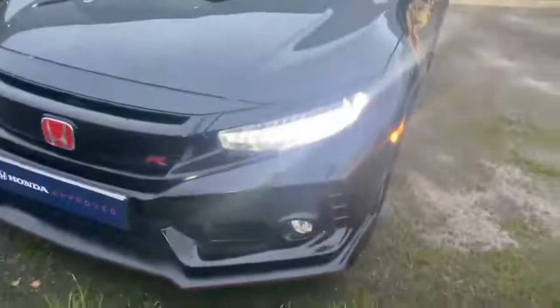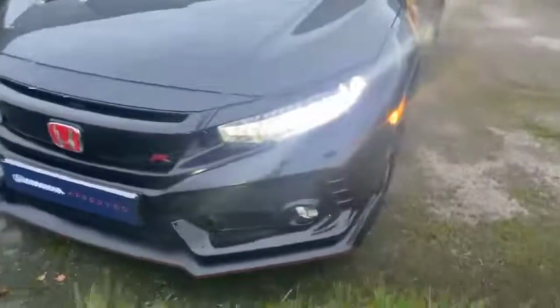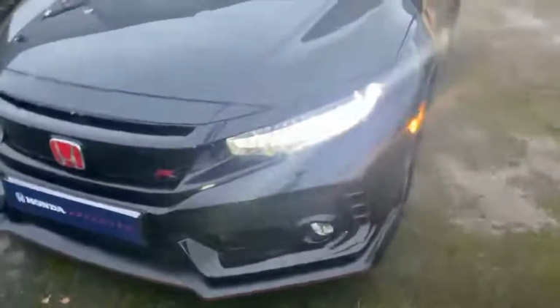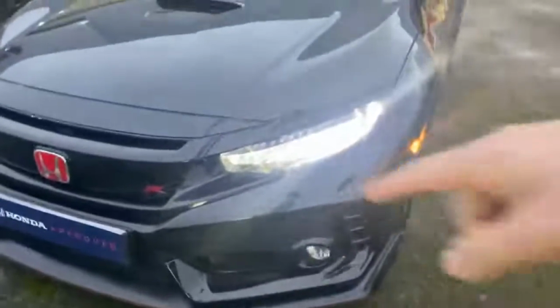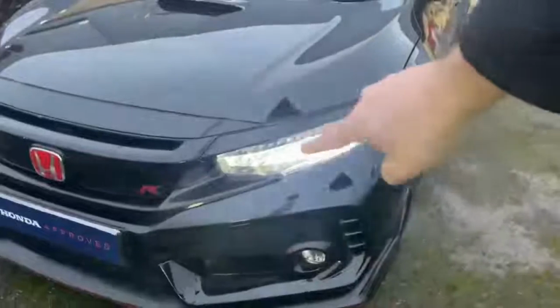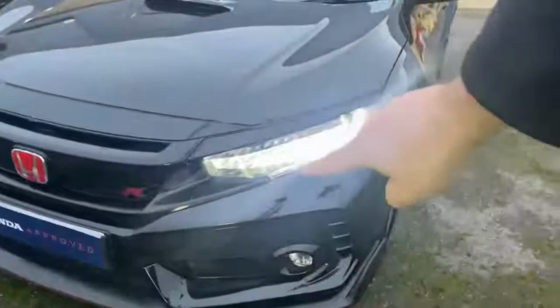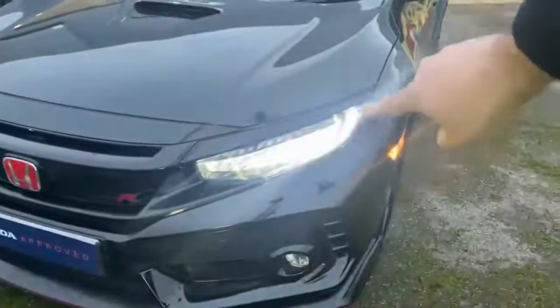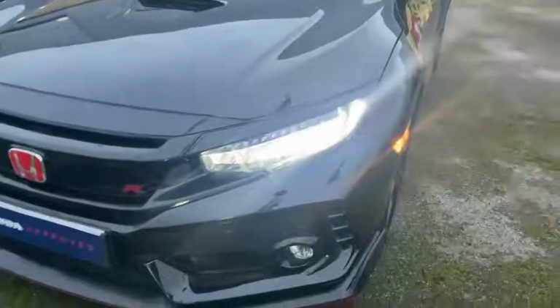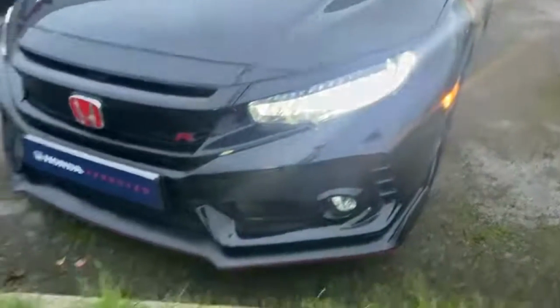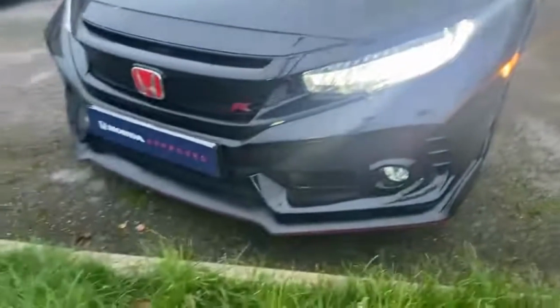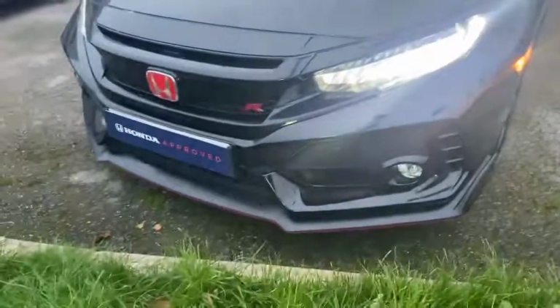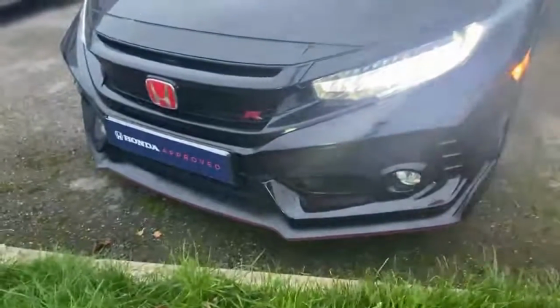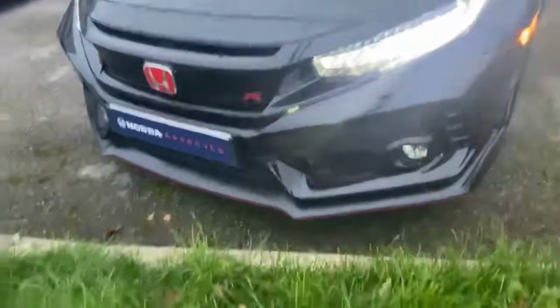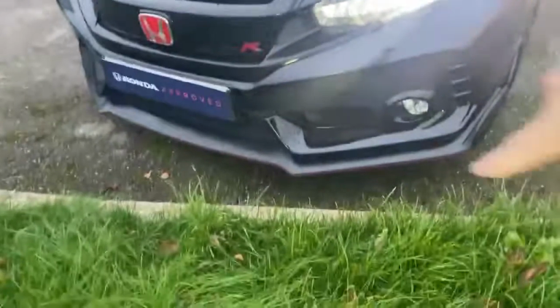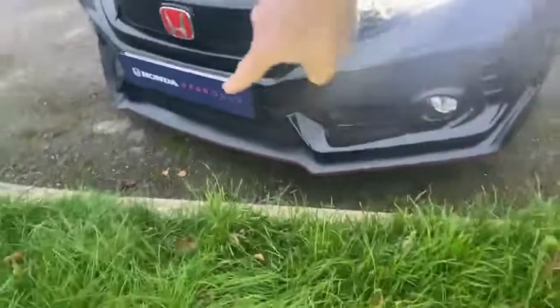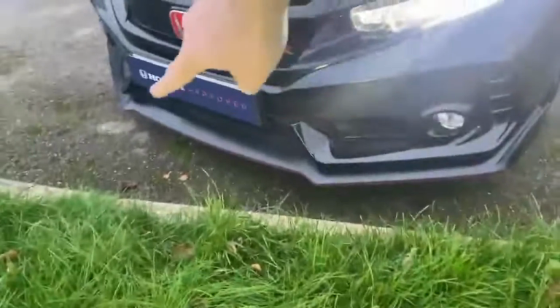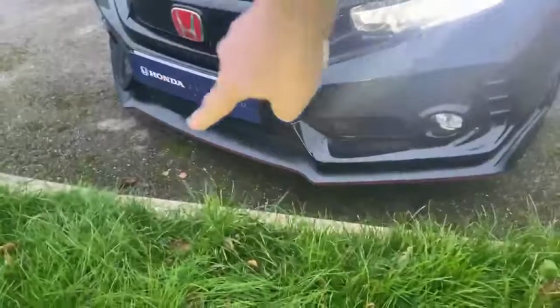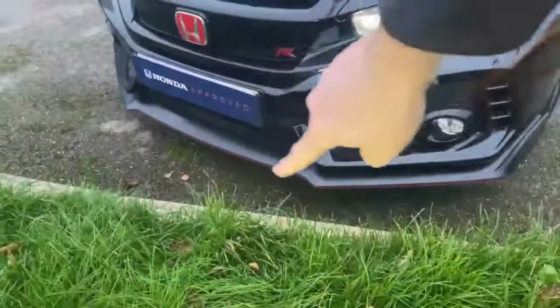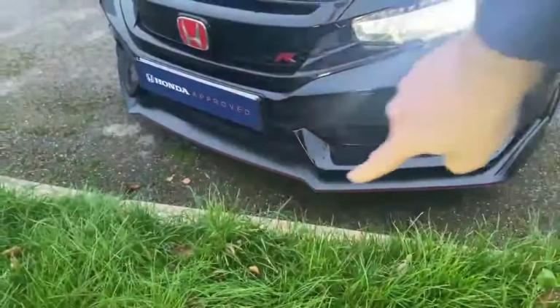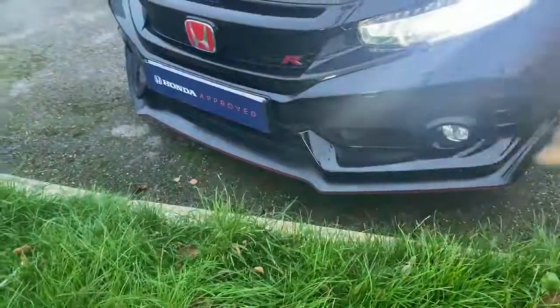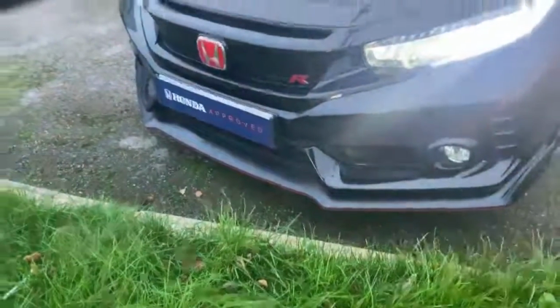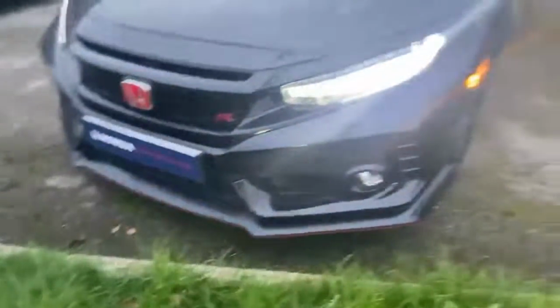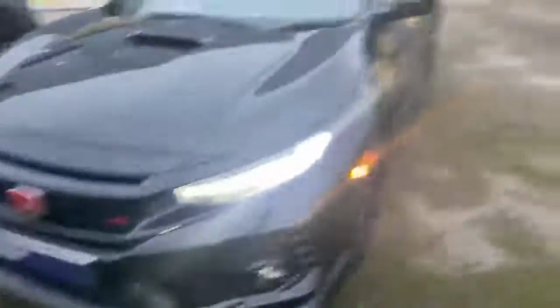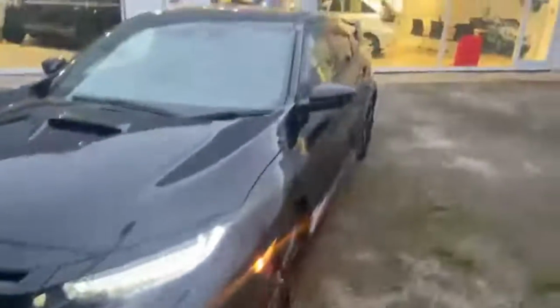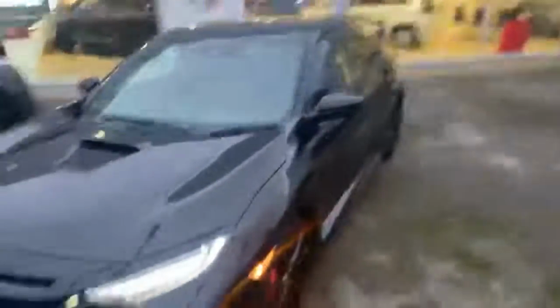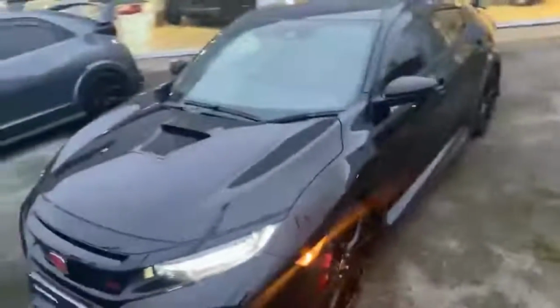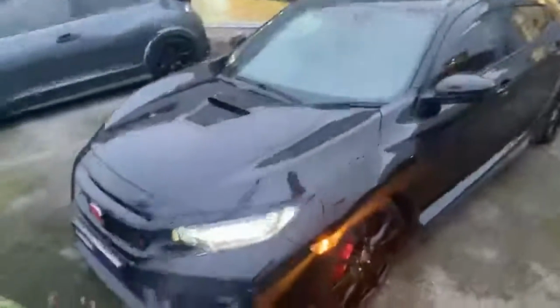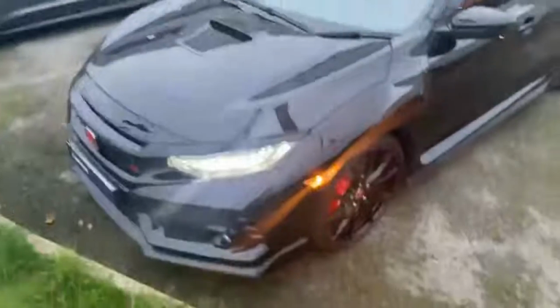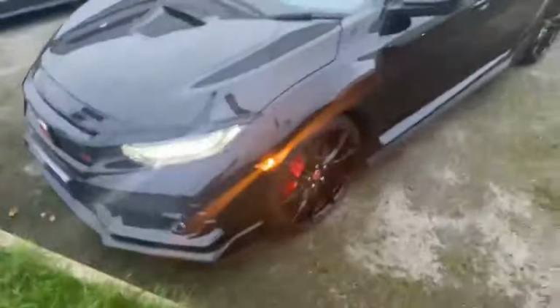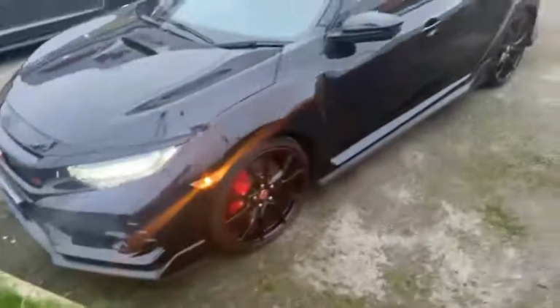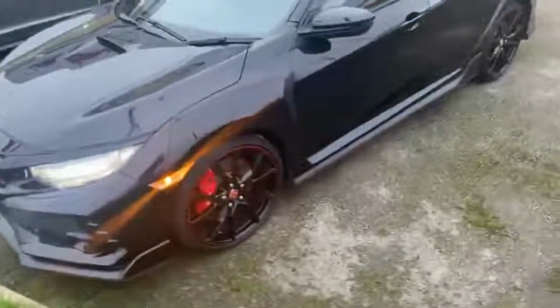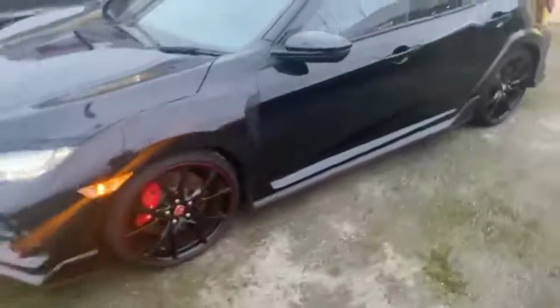You've got the daytime running lights — love those, they sort of sweep up there. Obviously sensors all the way around. You've got the red stripe all the way down, which lets everyone know that it is a Type R. Big bonnet scoop, finishing nicely in the Crystal Black.